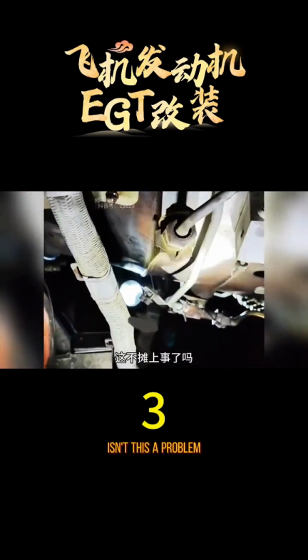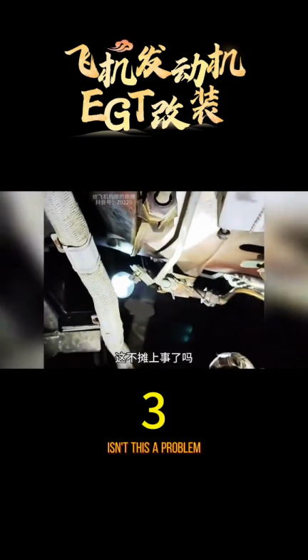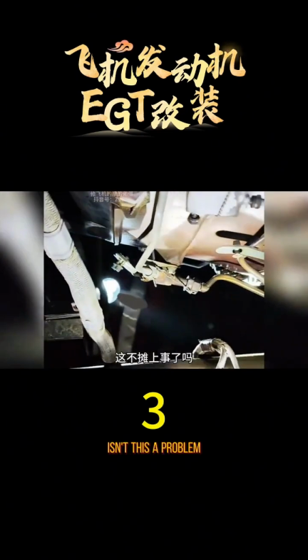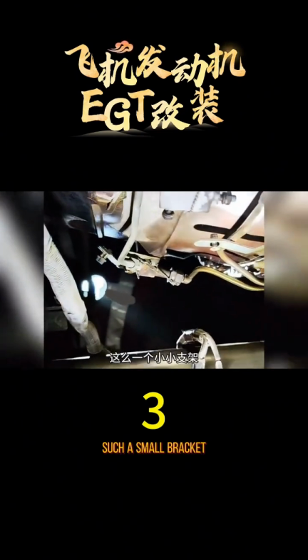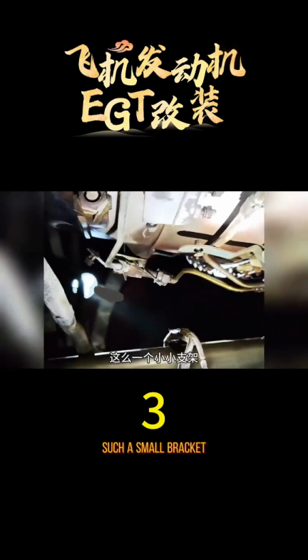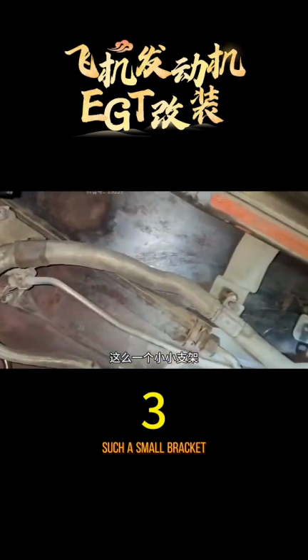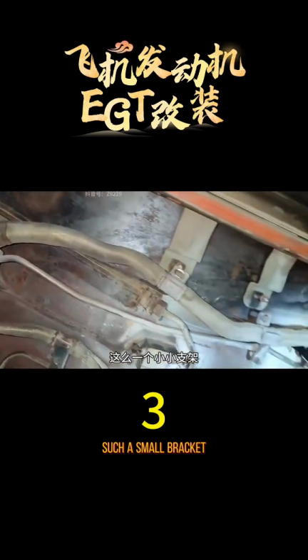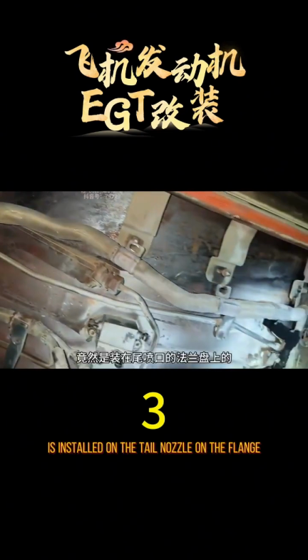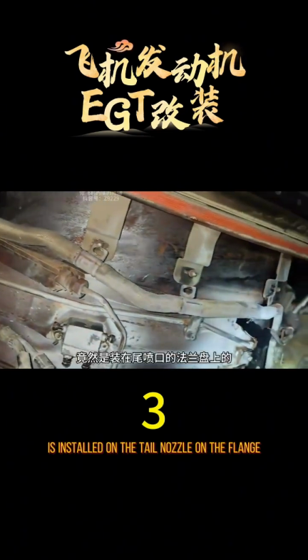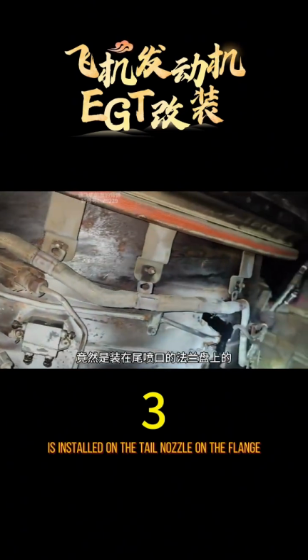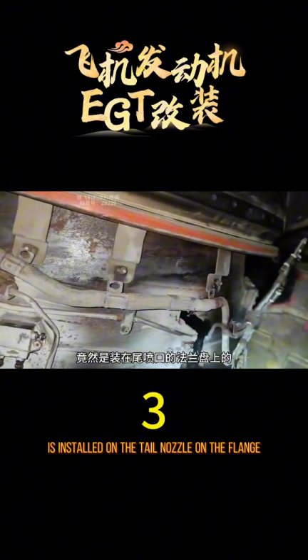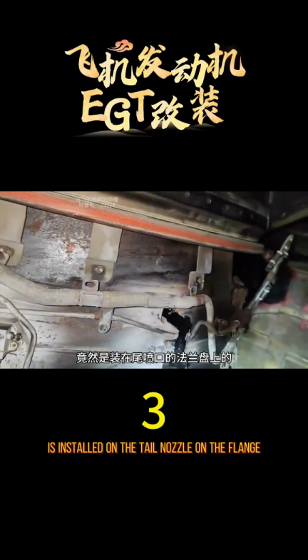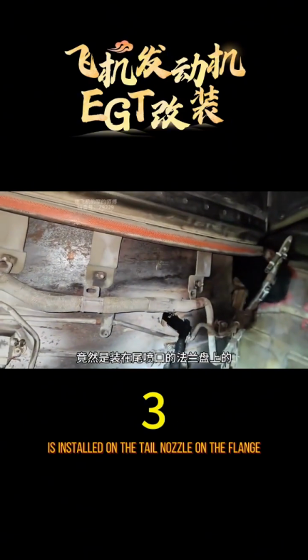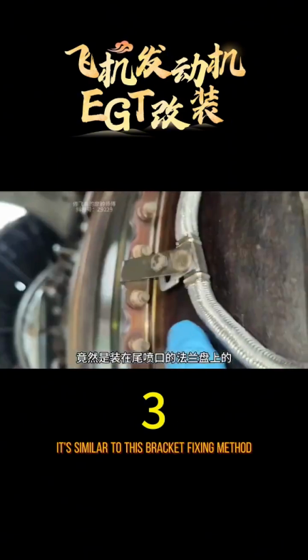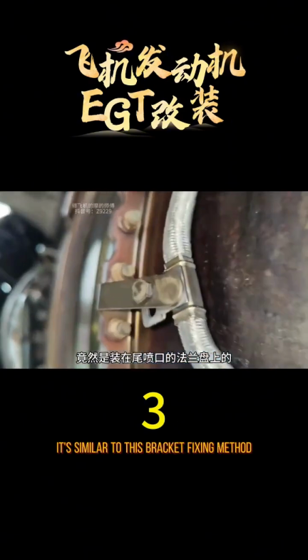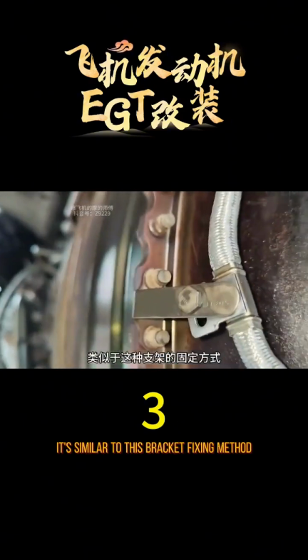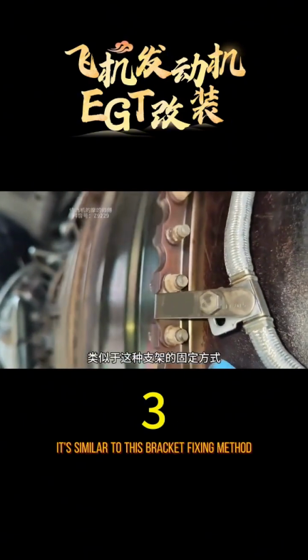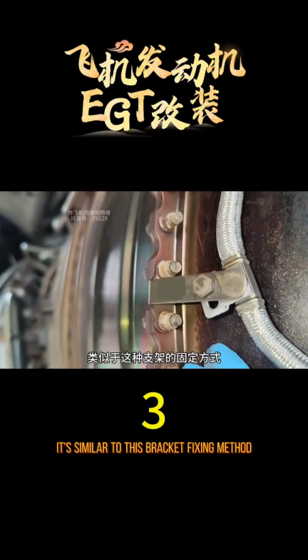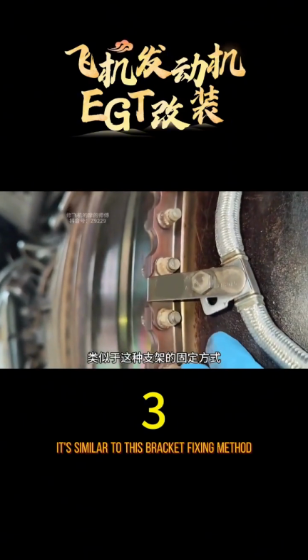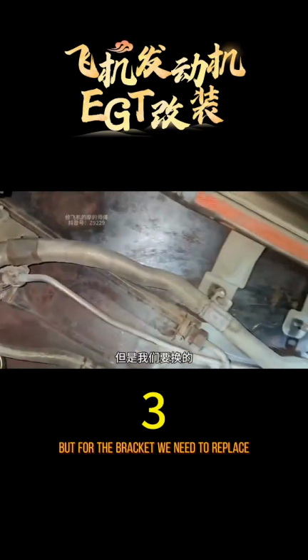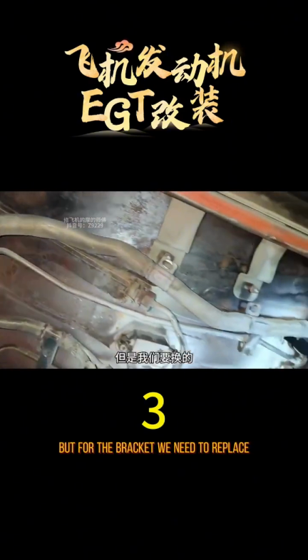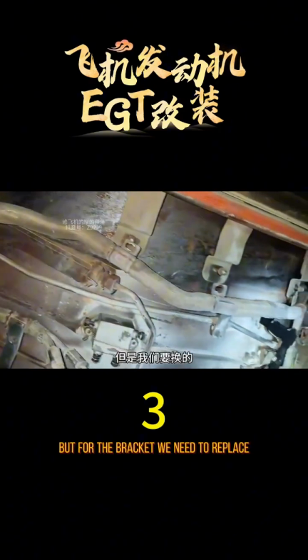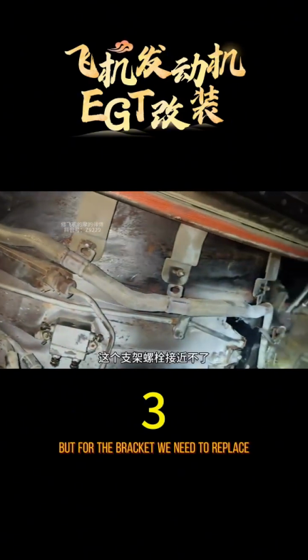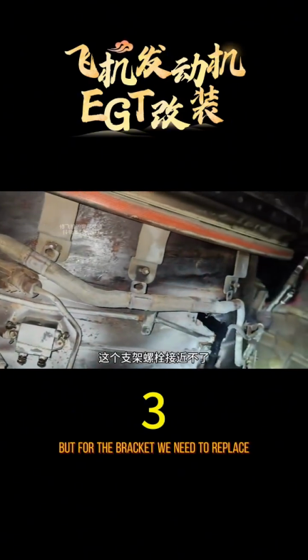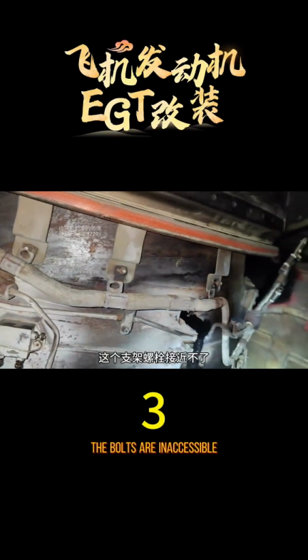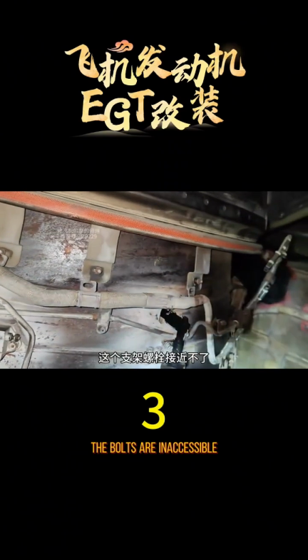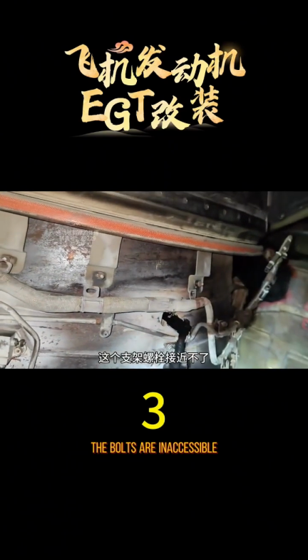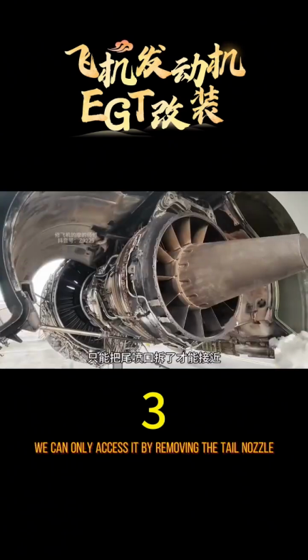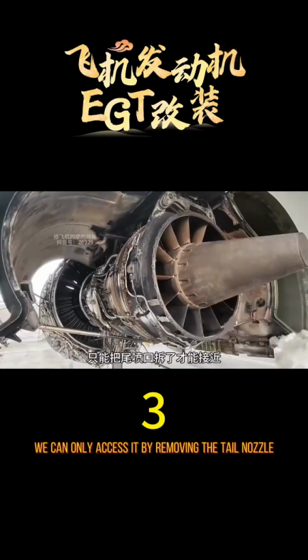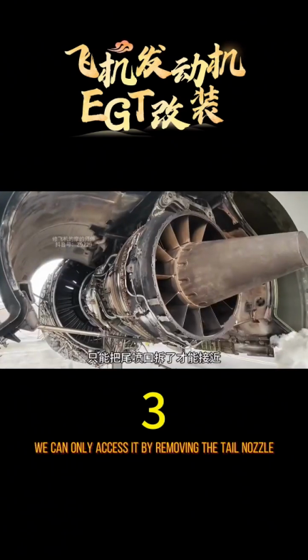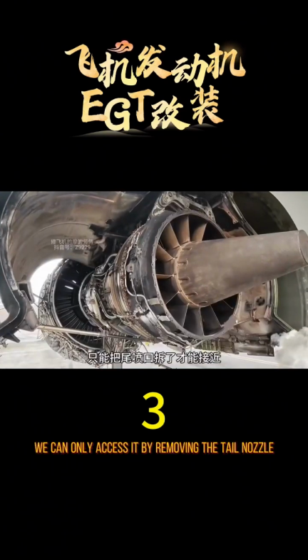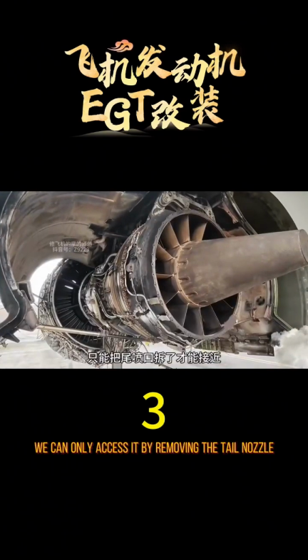Isn't this a problem? Such a small bracket is installed on the tail nozzle on the flange — it's similar to this bracket fixing method. But for the bracket we need to replace, the bolts are inaccessible. We can only access it by removing the tail nozzle.